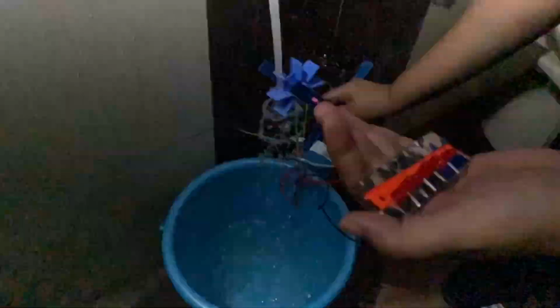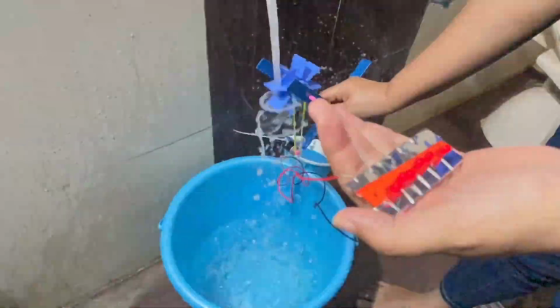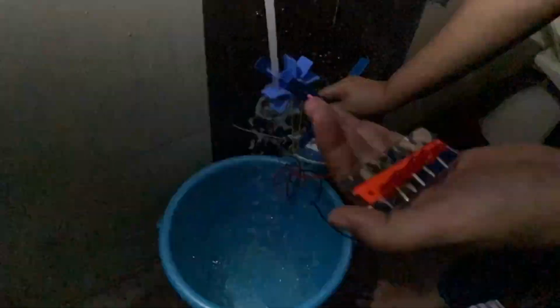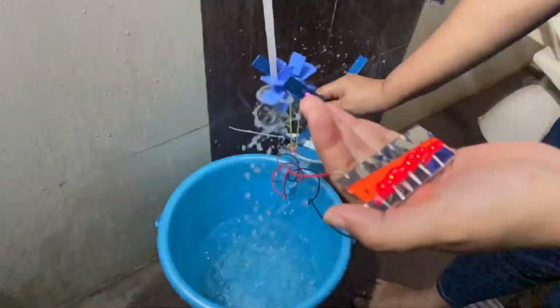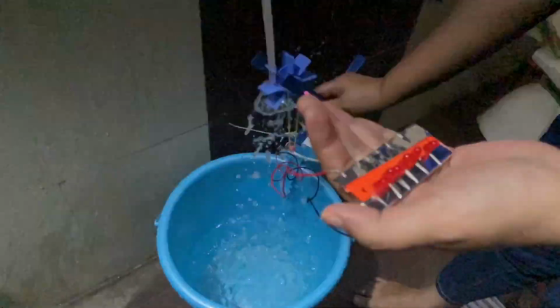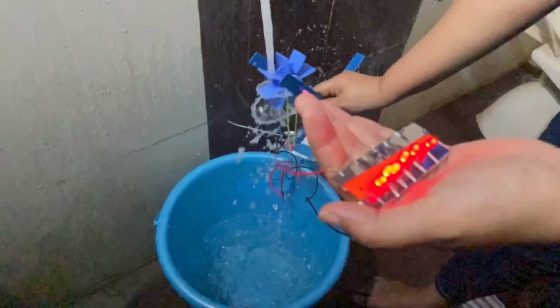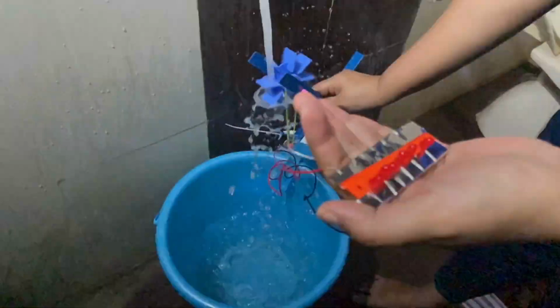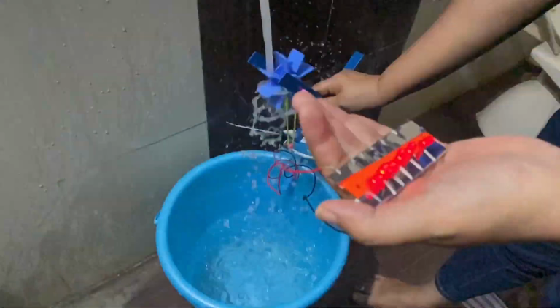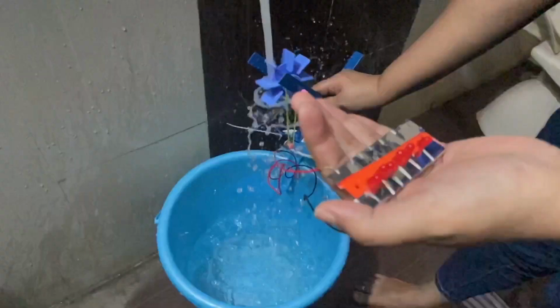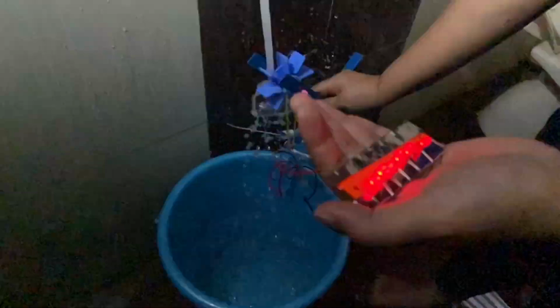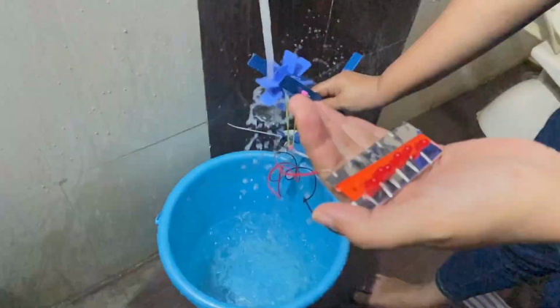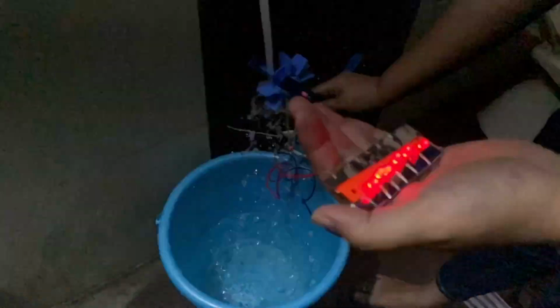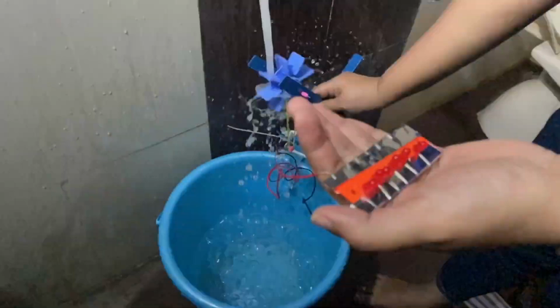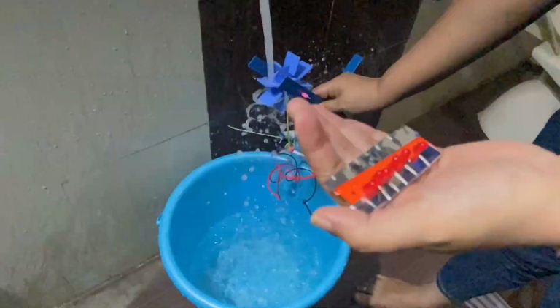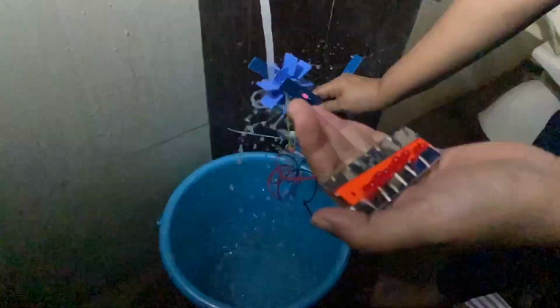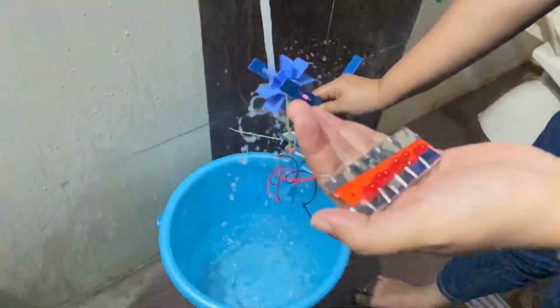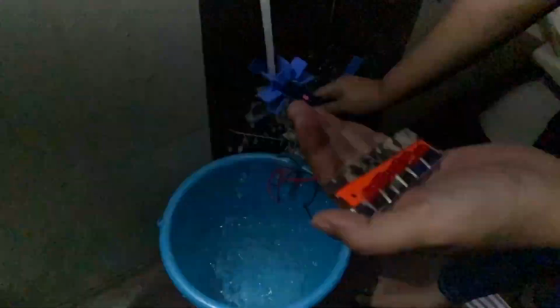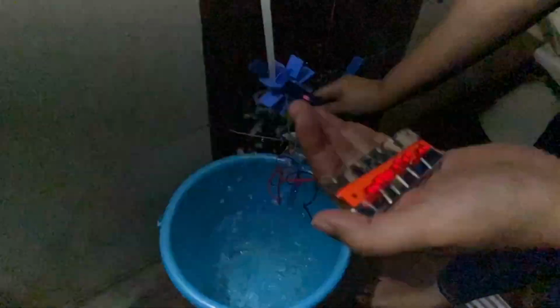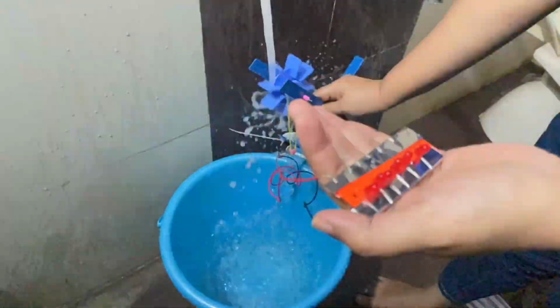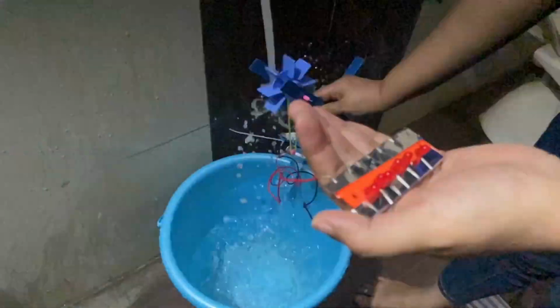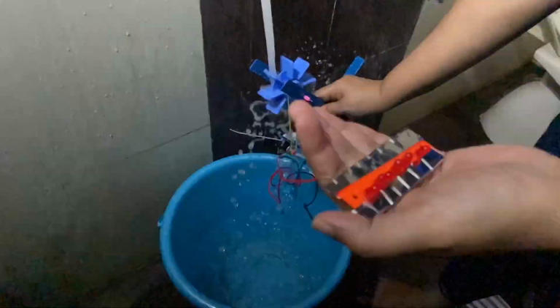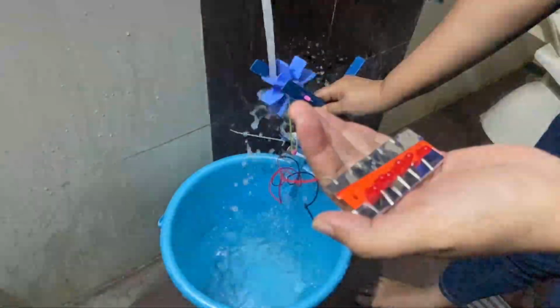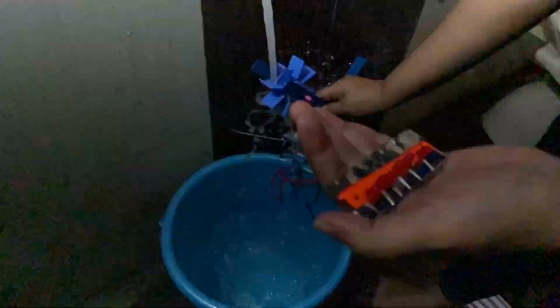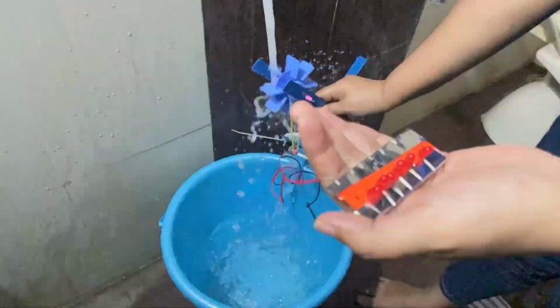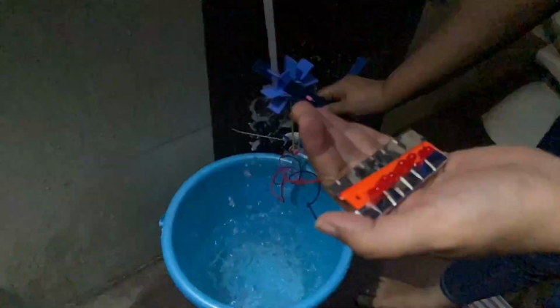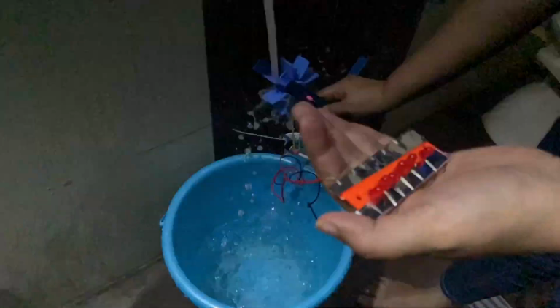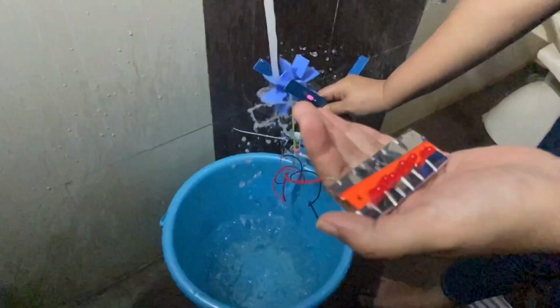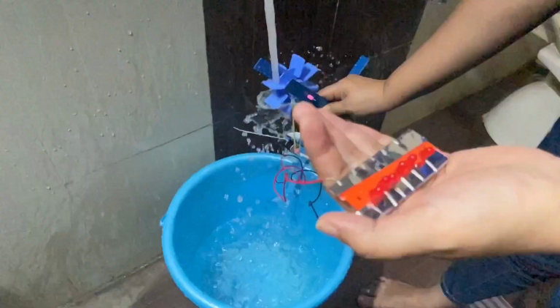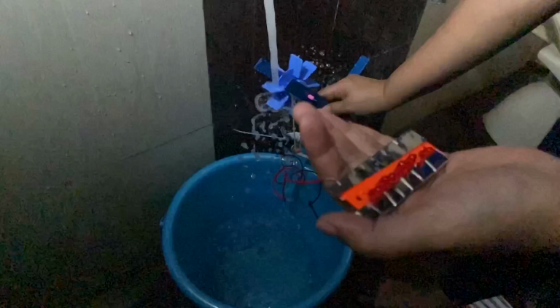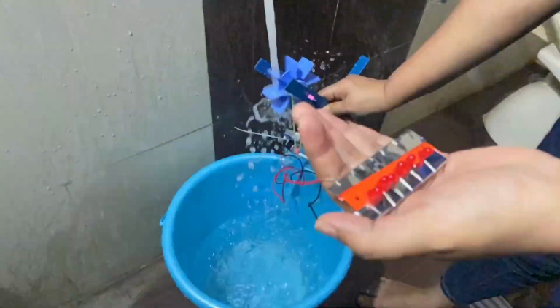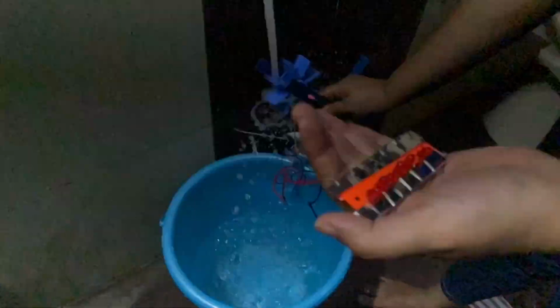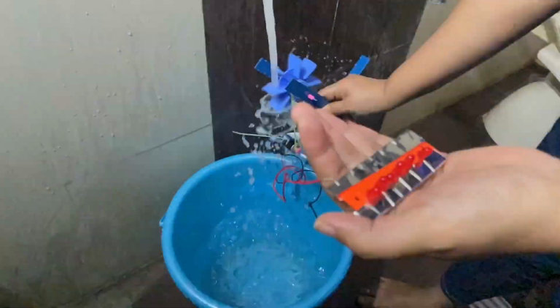Let's see it in slow motion. See — we have generated electricity from flowing water!